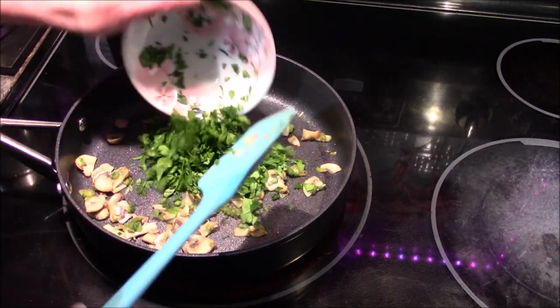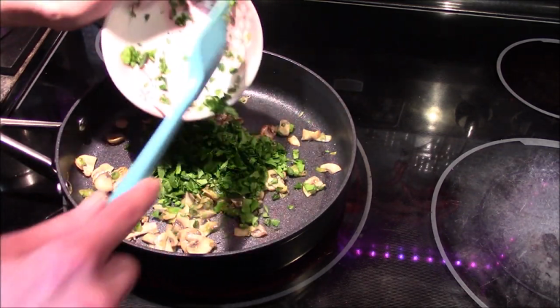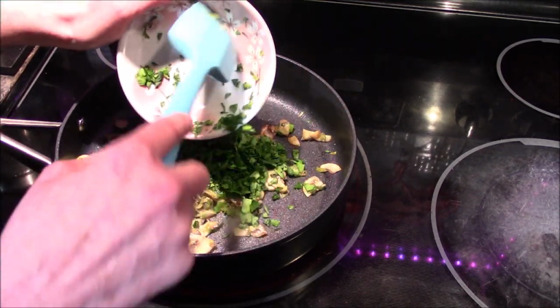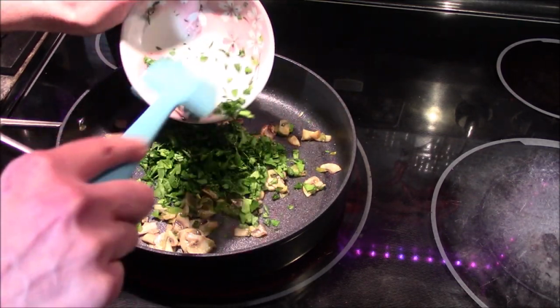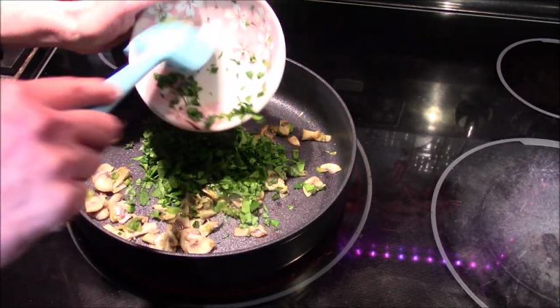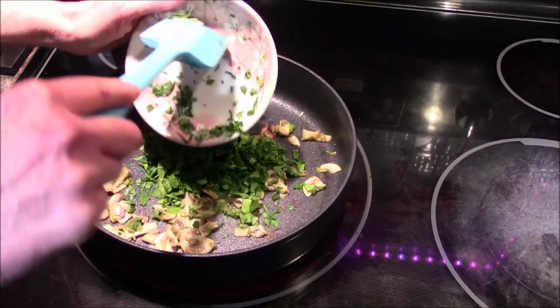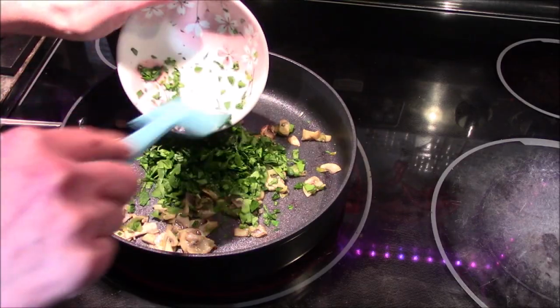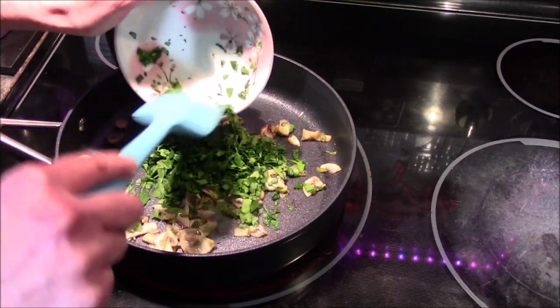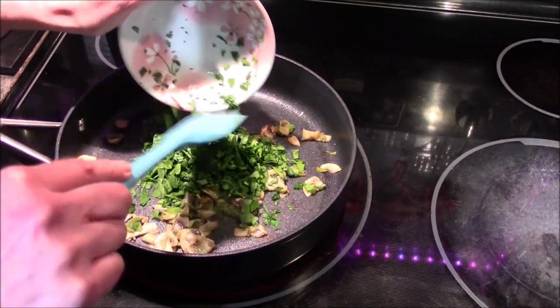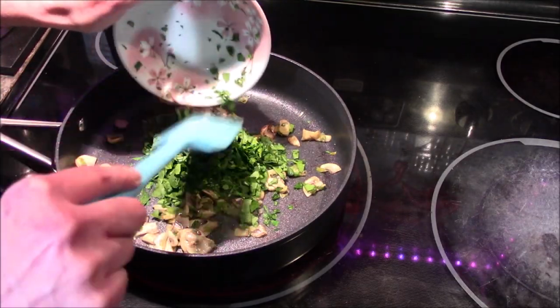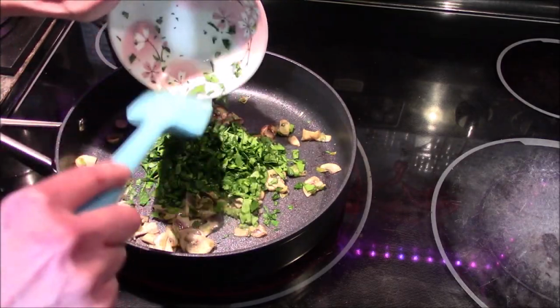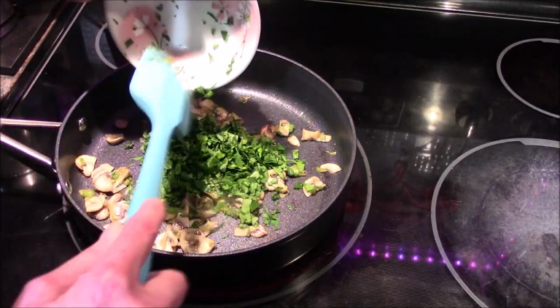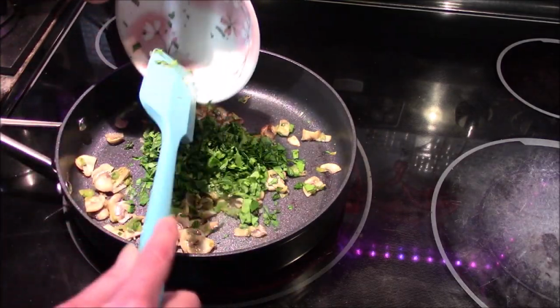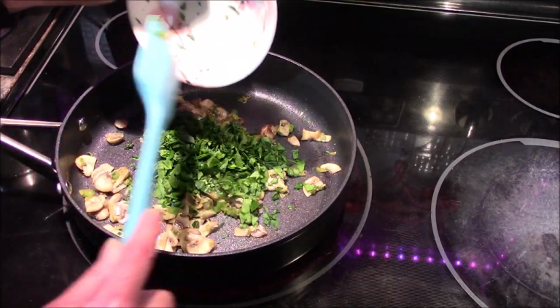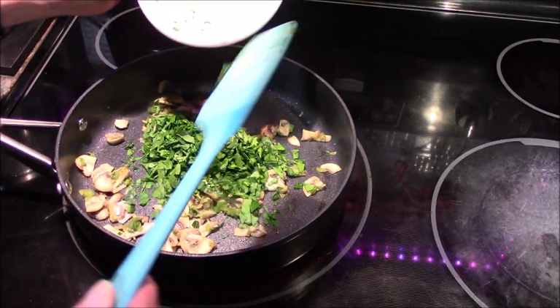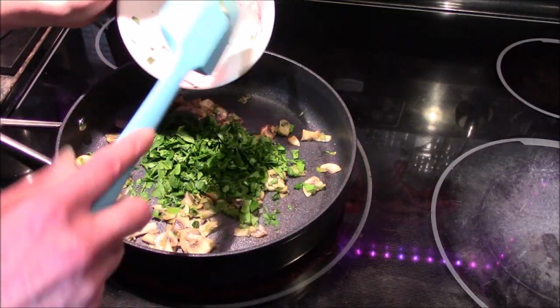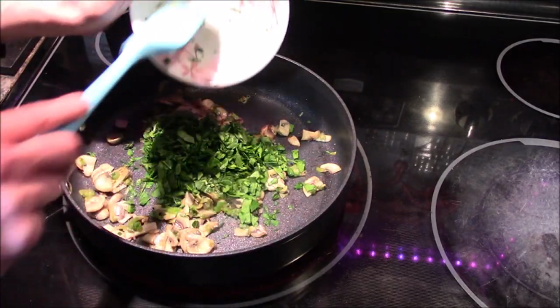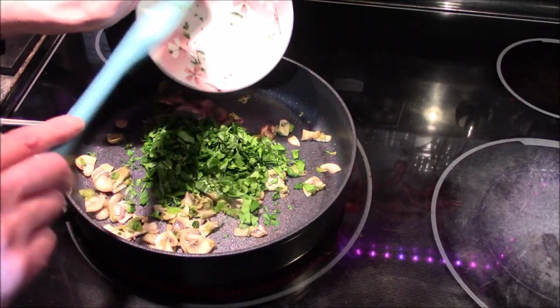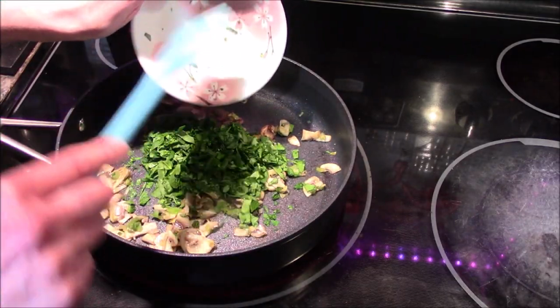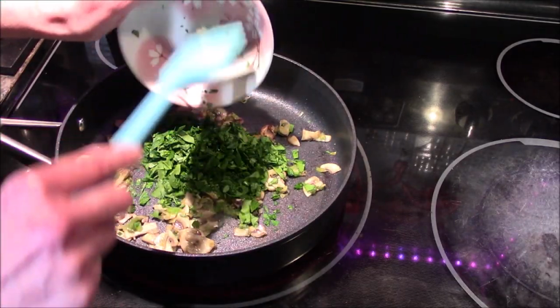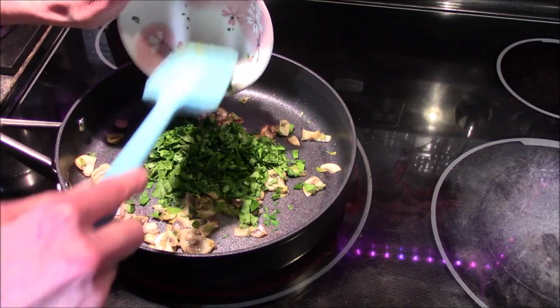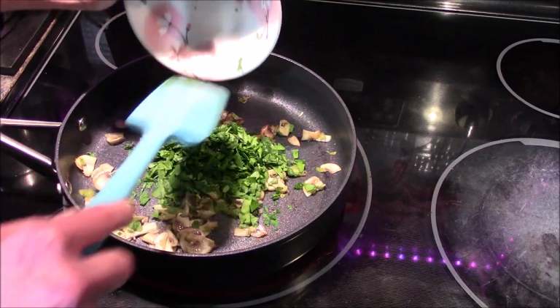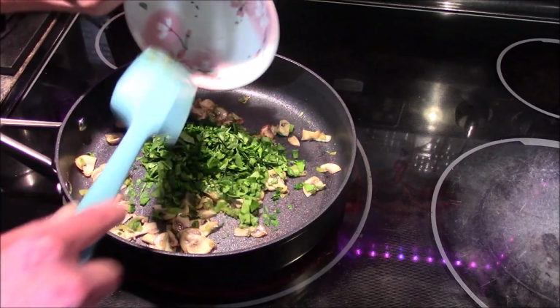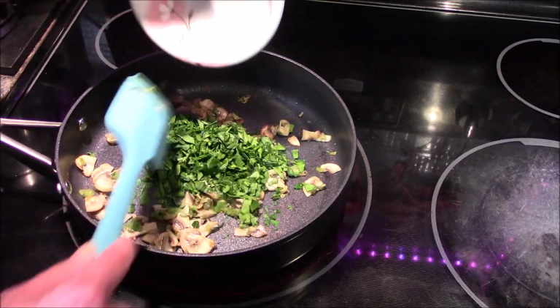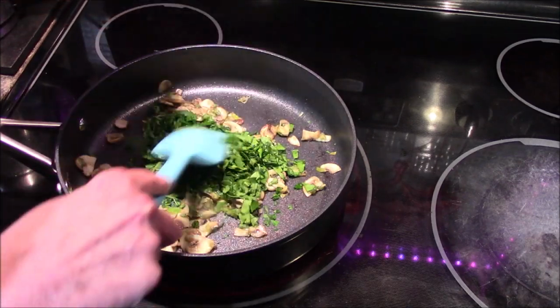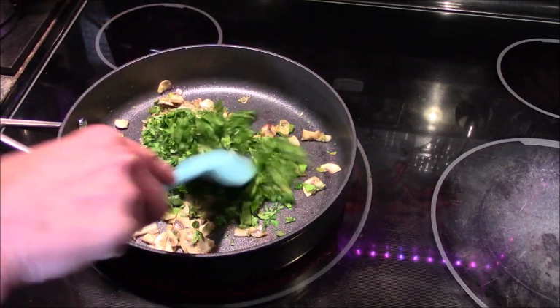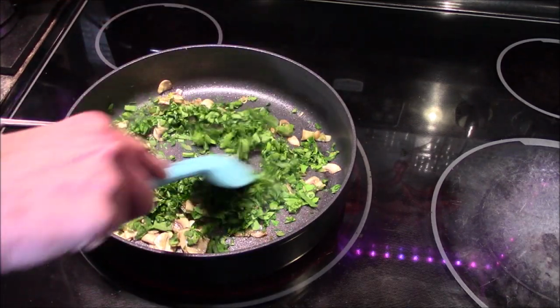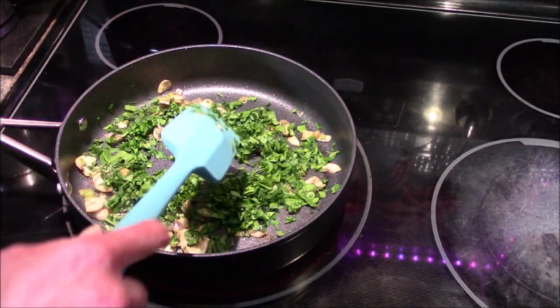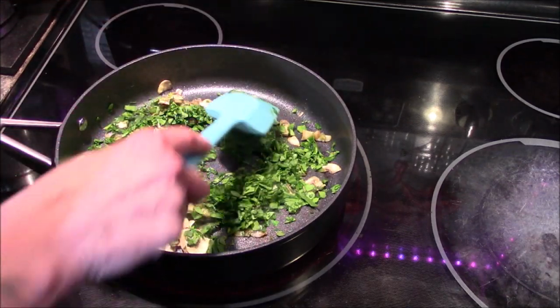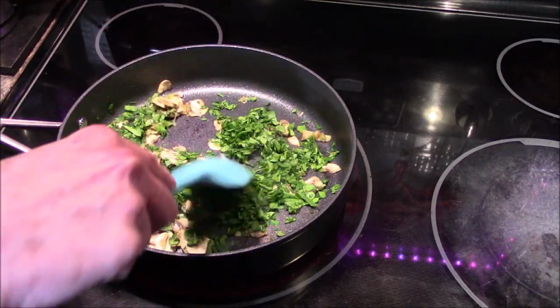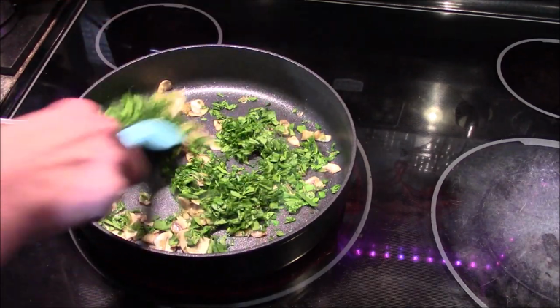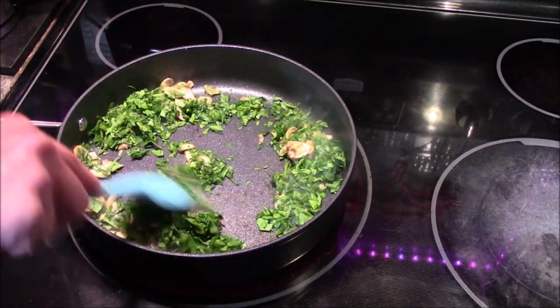I'm going to go ahead and add in our spinach and we're going to allow this to cook for about two minutes, or until the spinach is wilted.